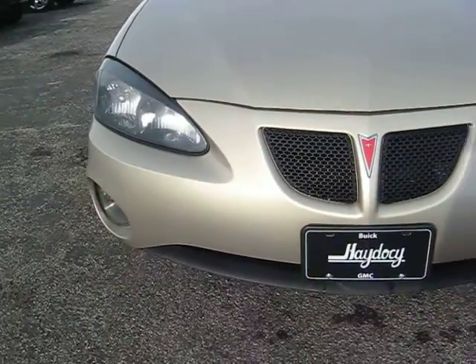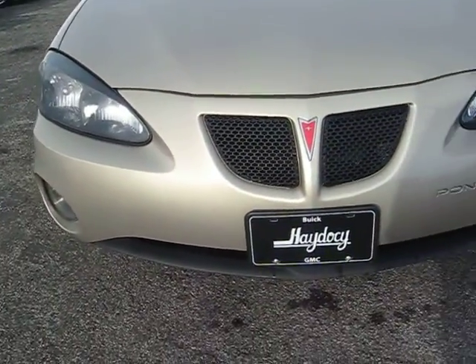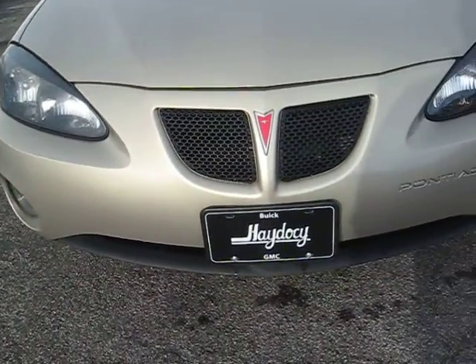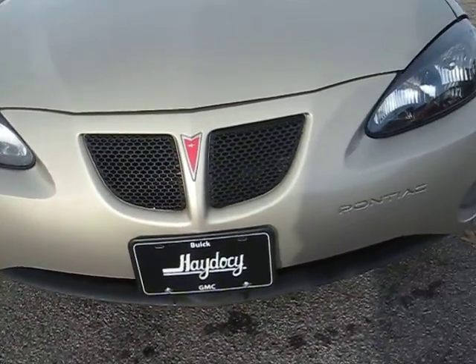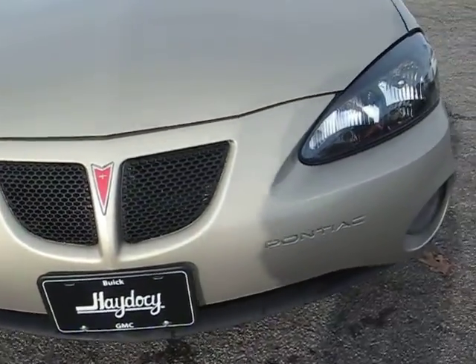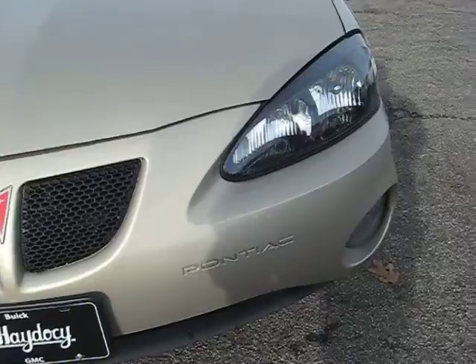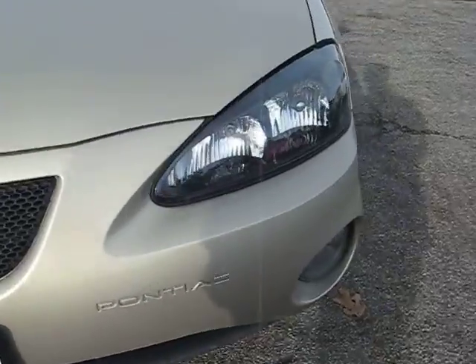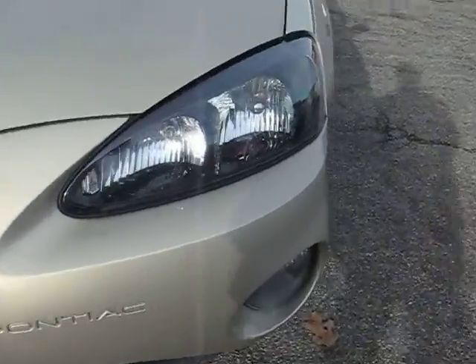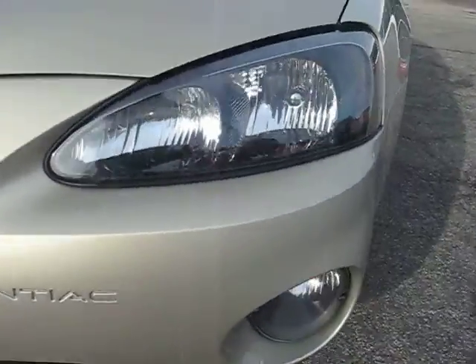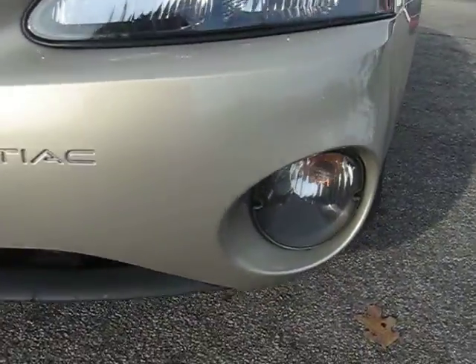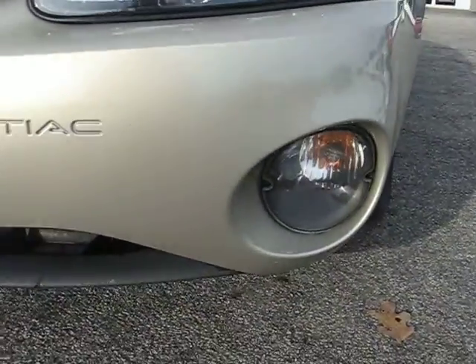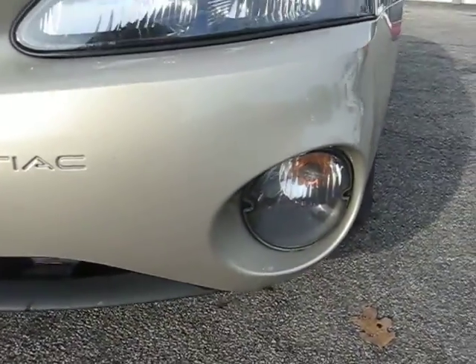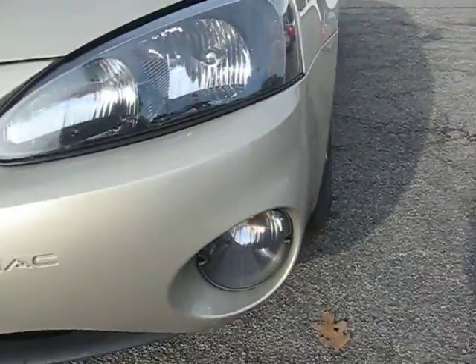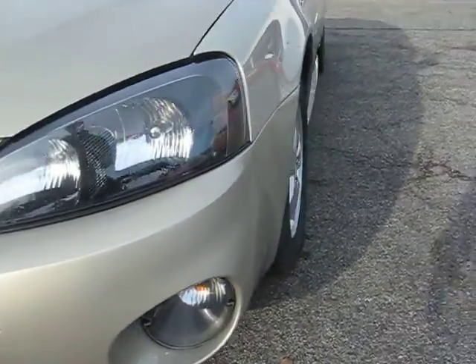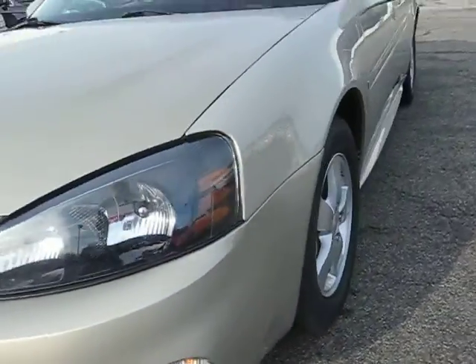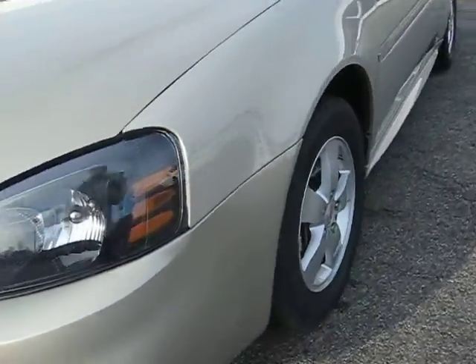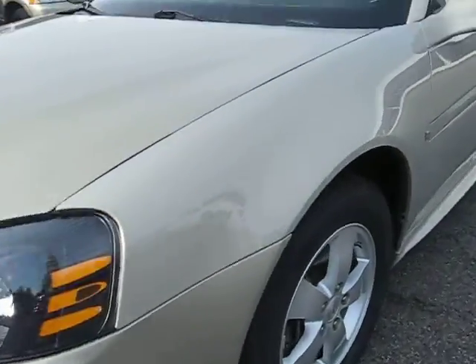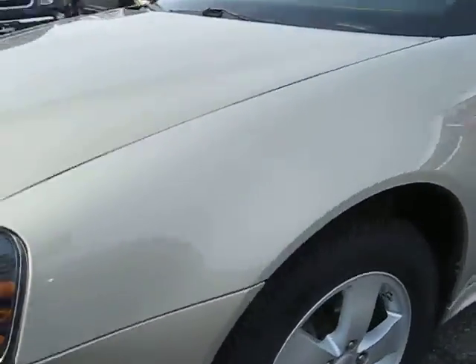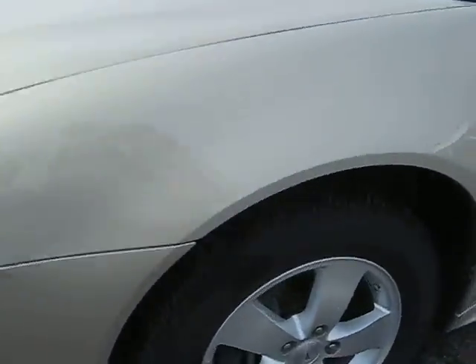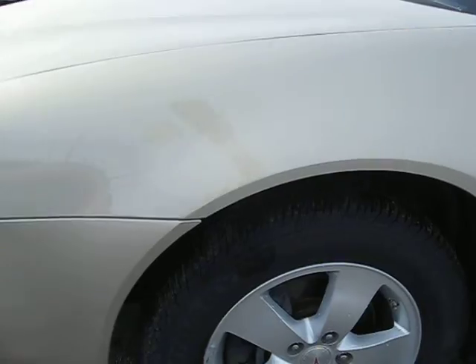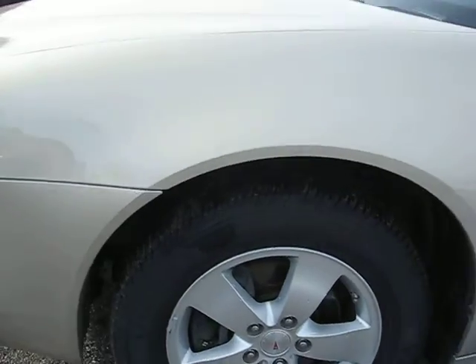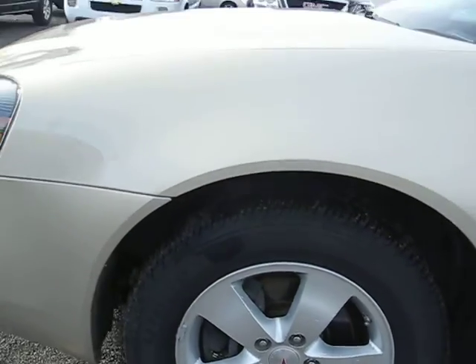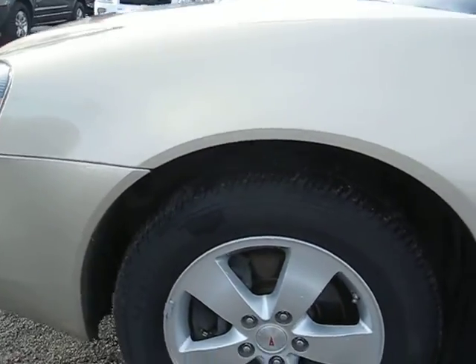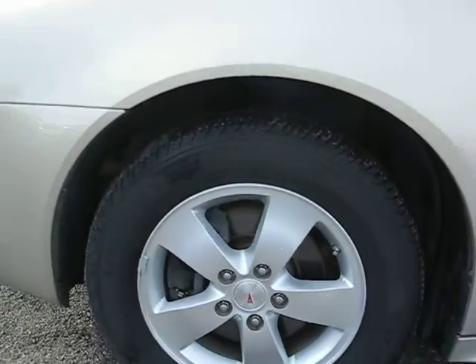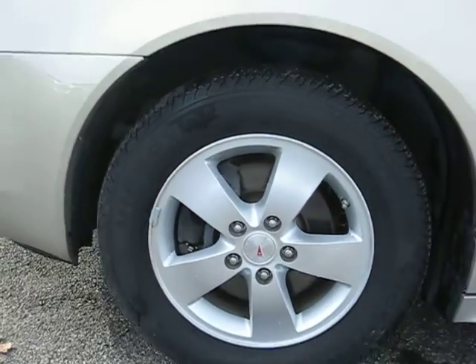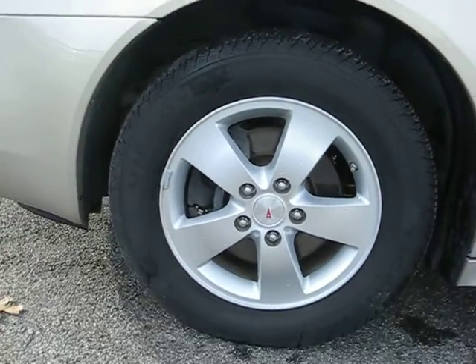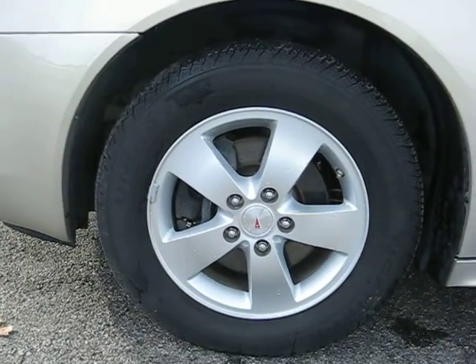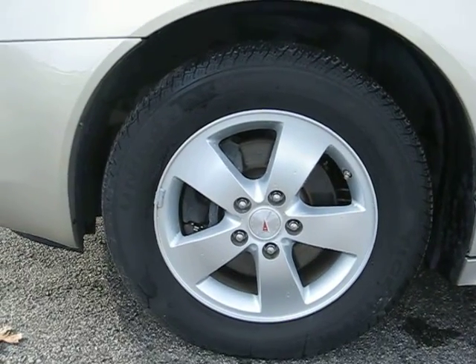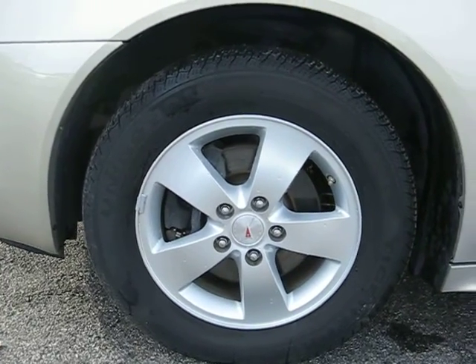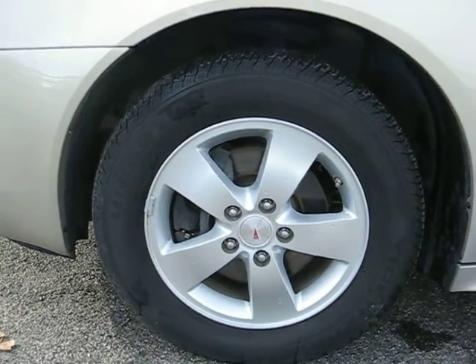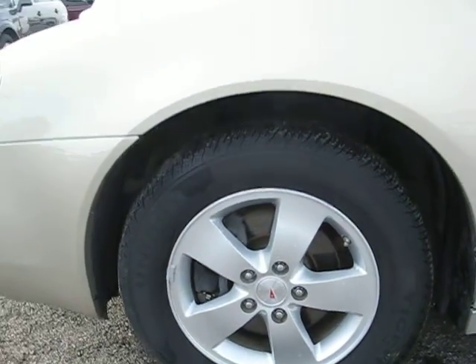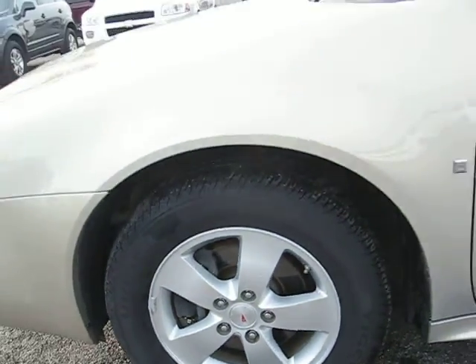The grill, the lights. Come around here to the wheels. You have your standard wheels.